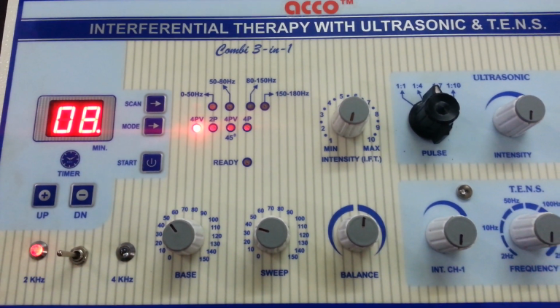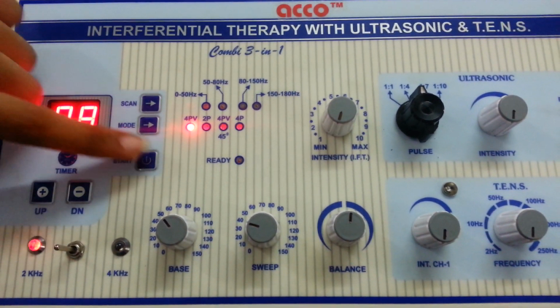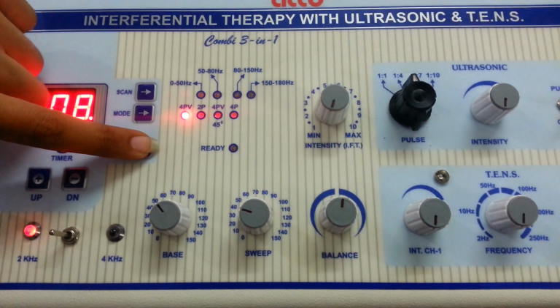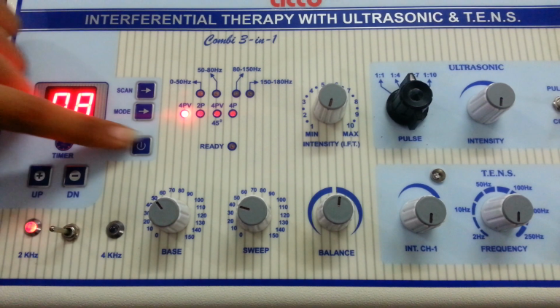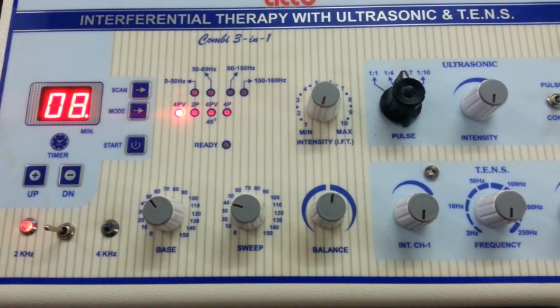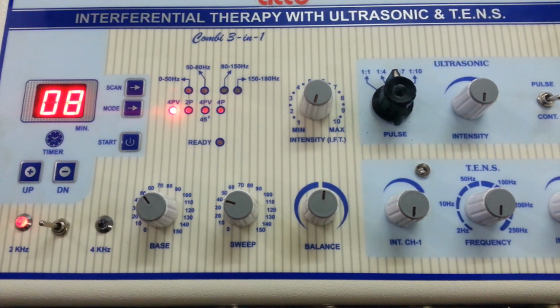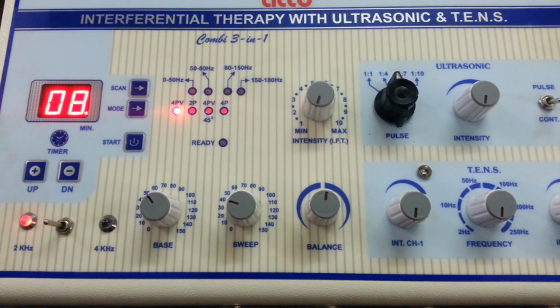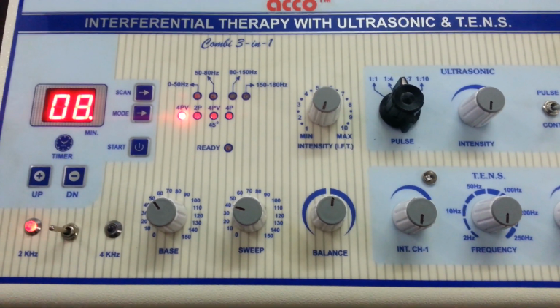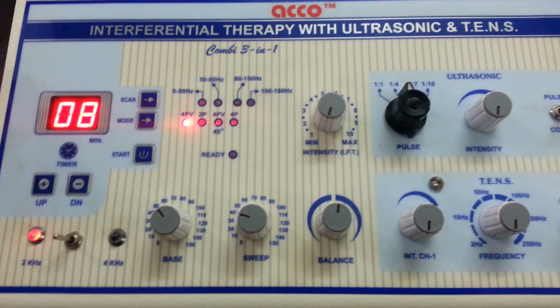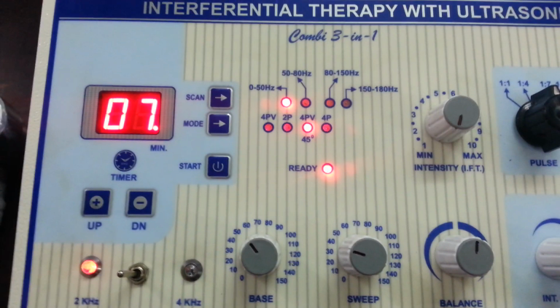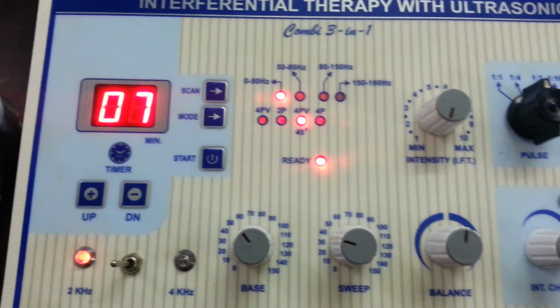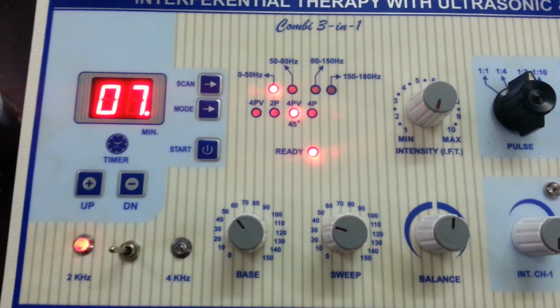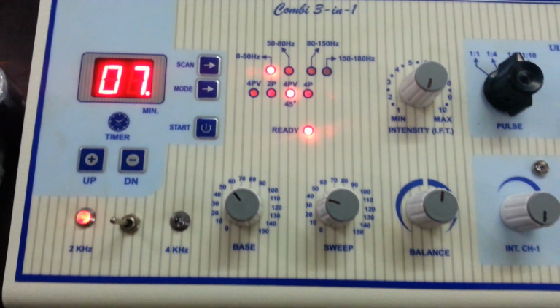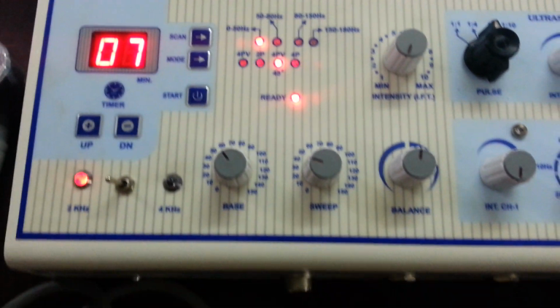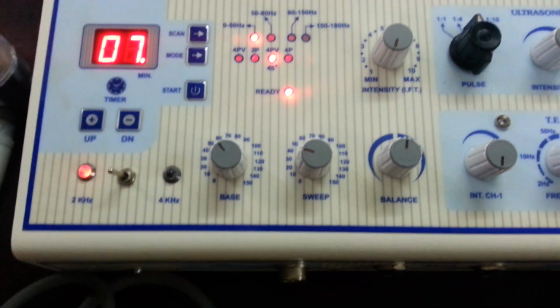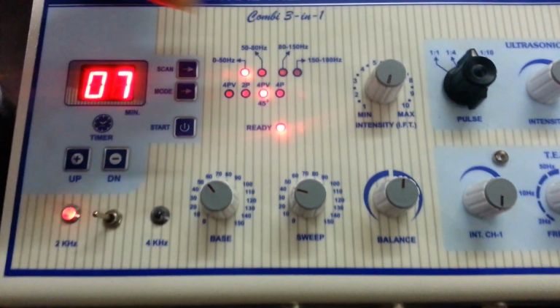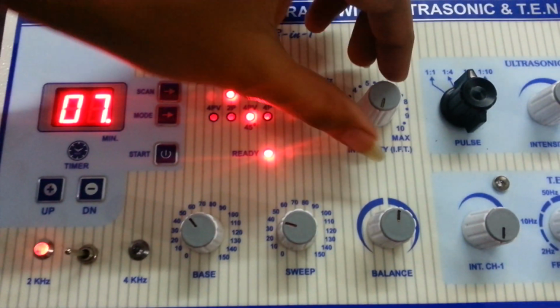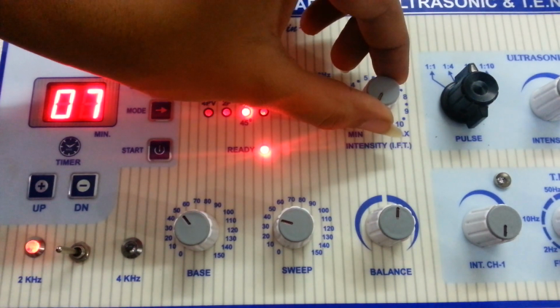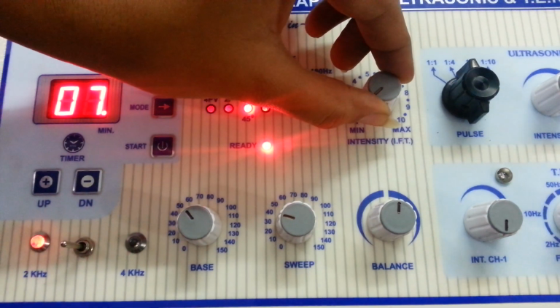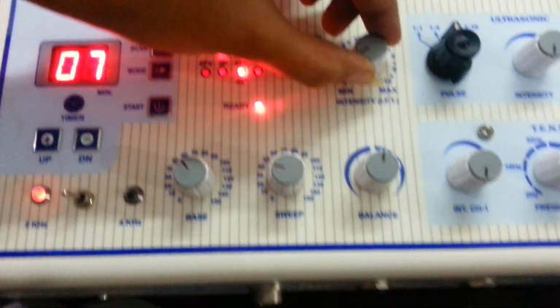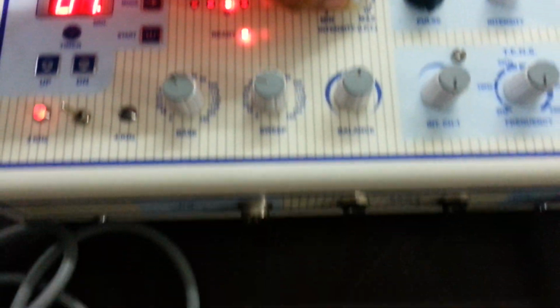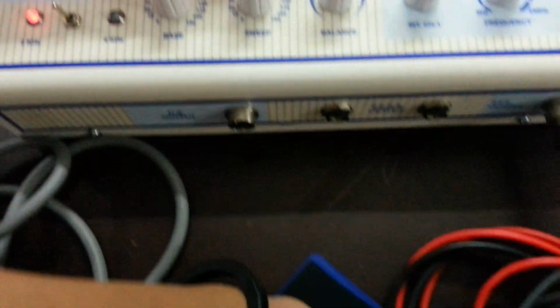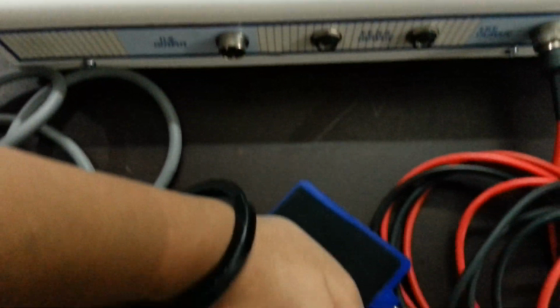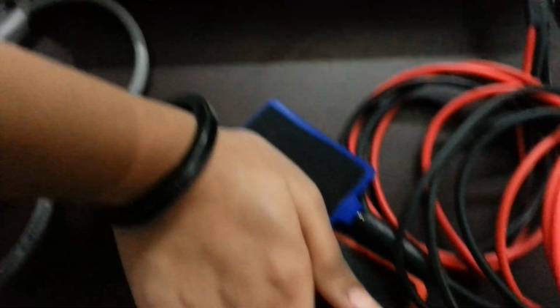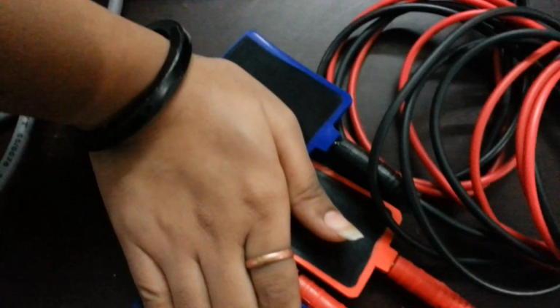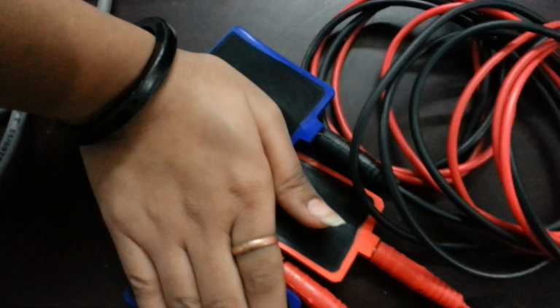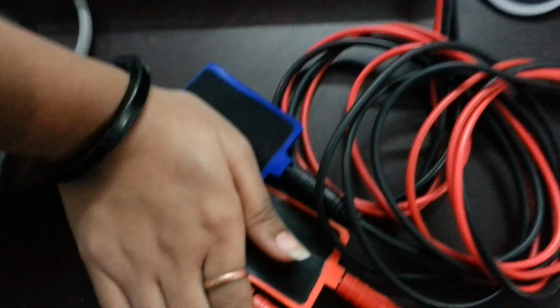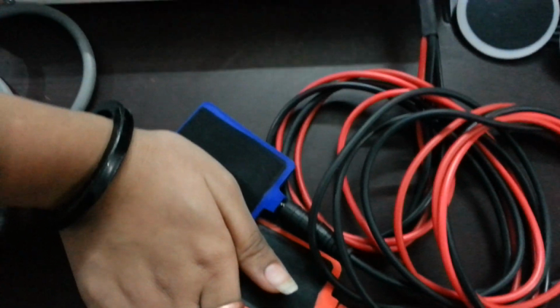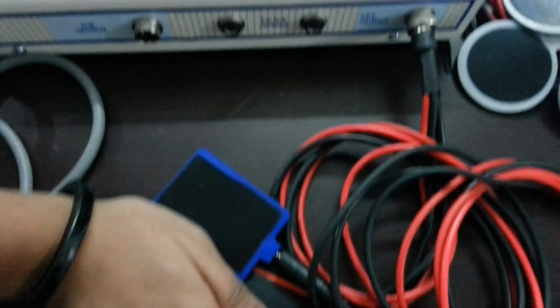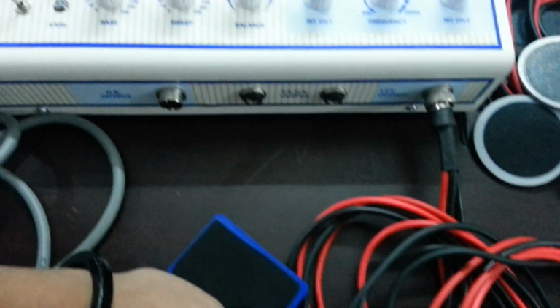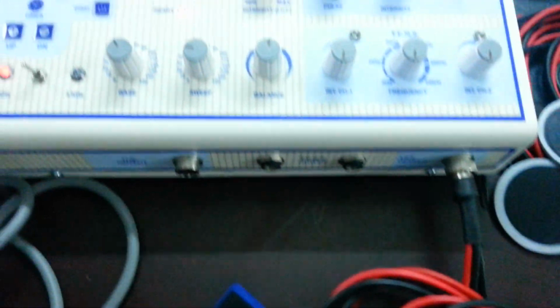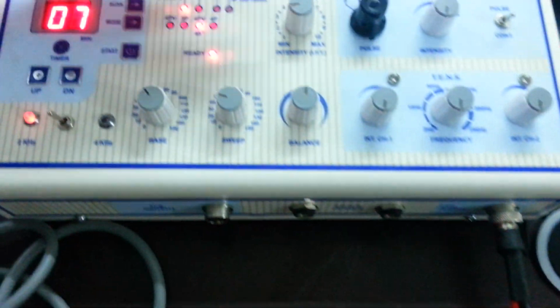Start the machine. Increase the intensity as per your need. After treatment is completed, make all the intensity knobs at zero.